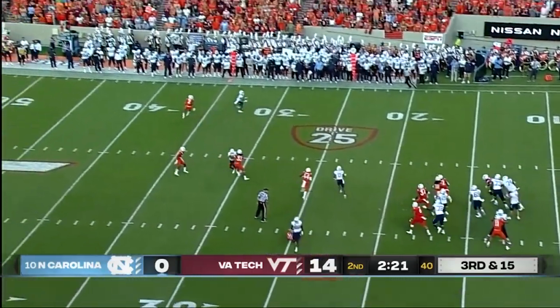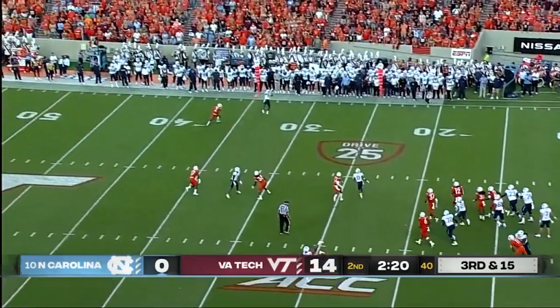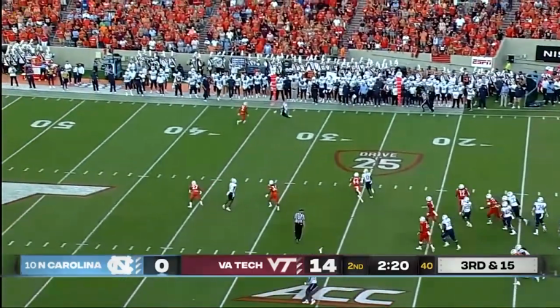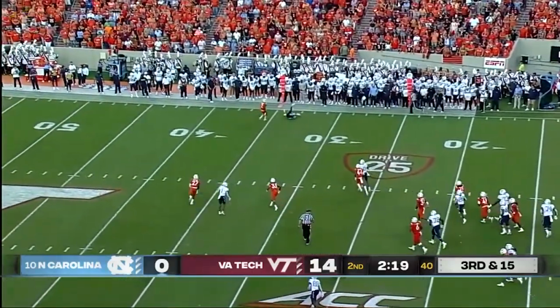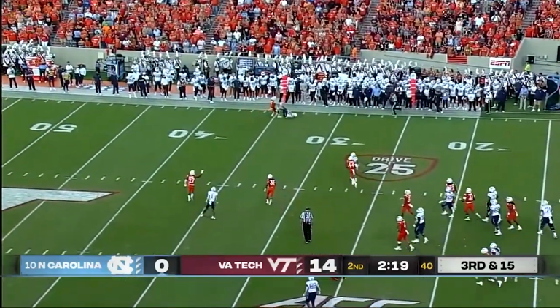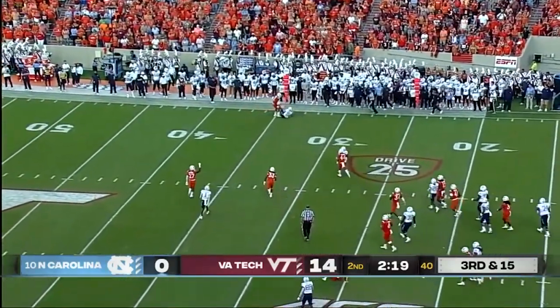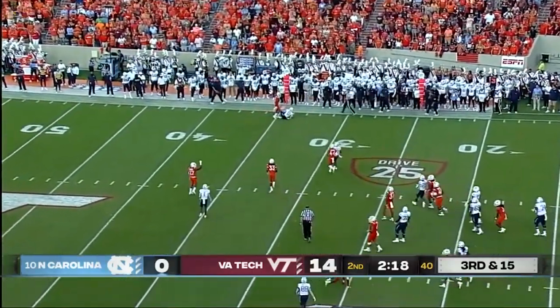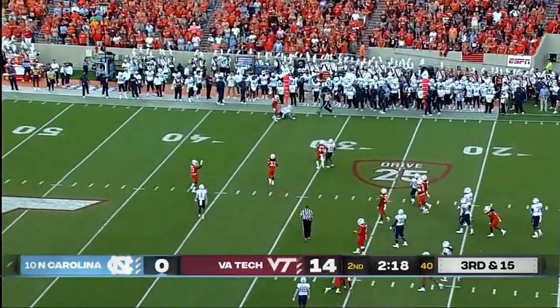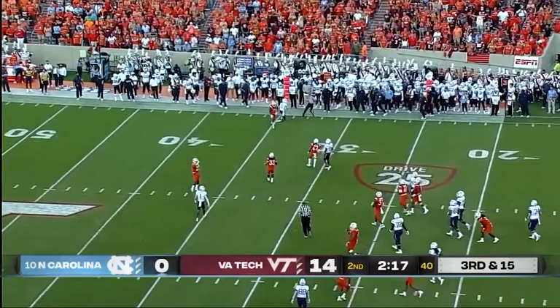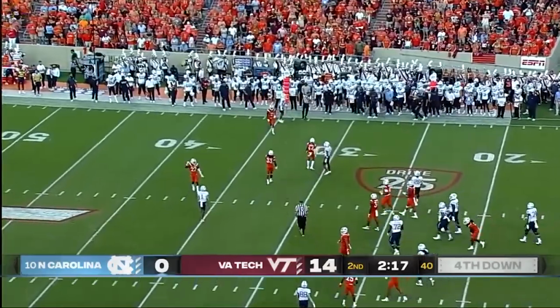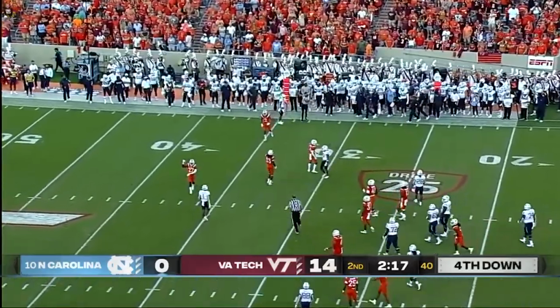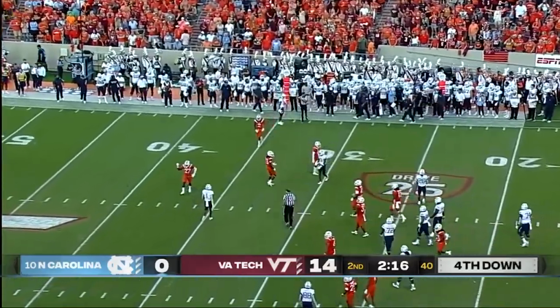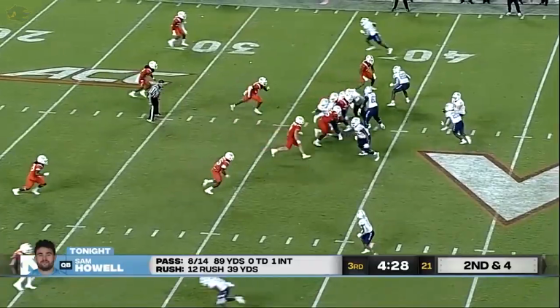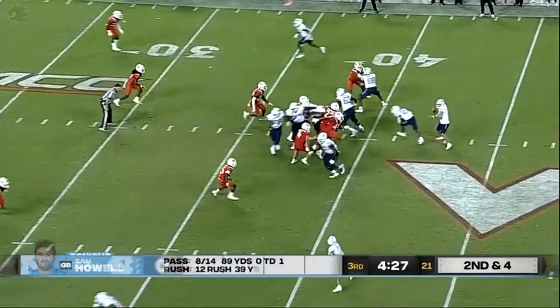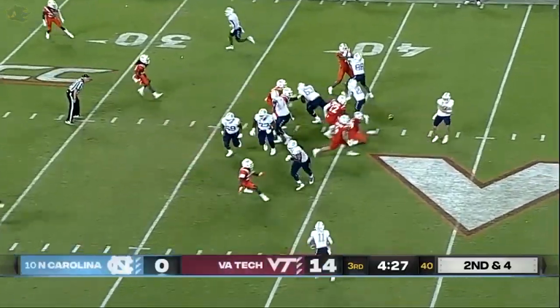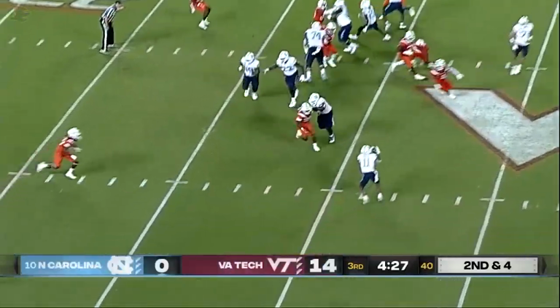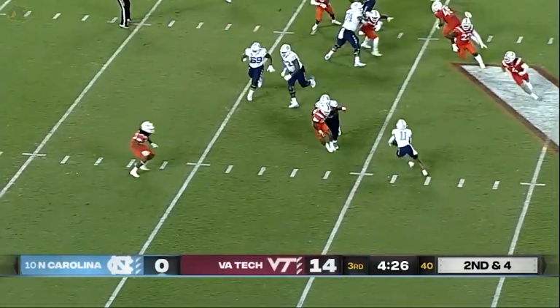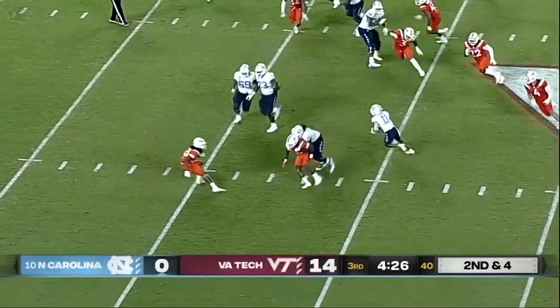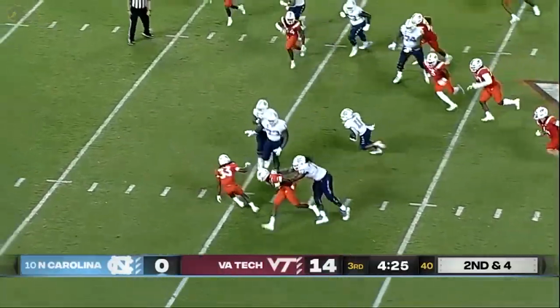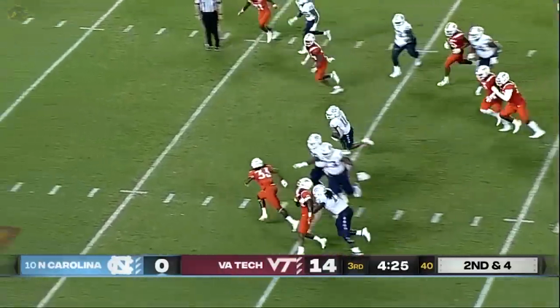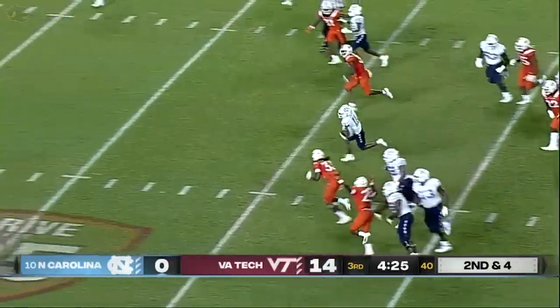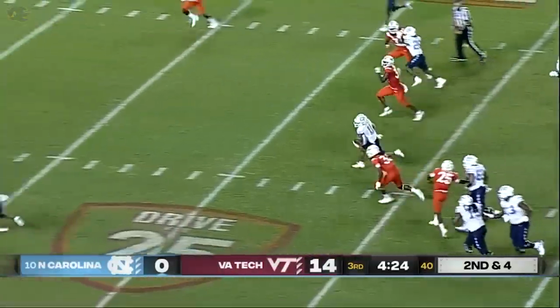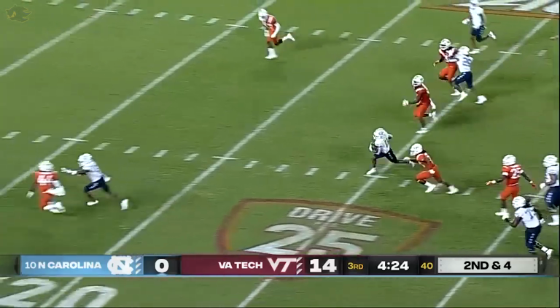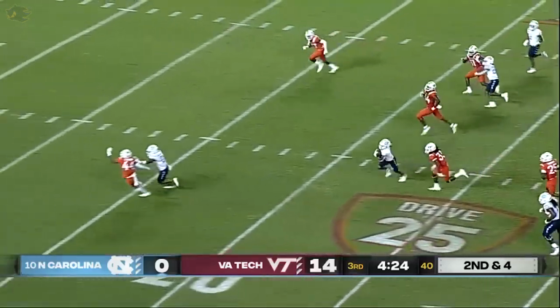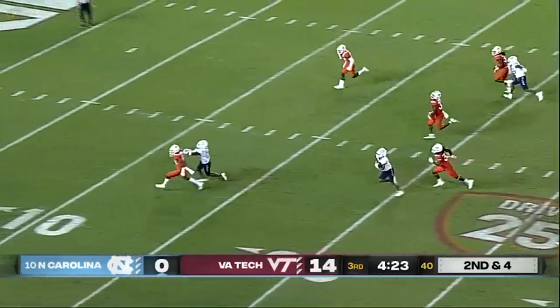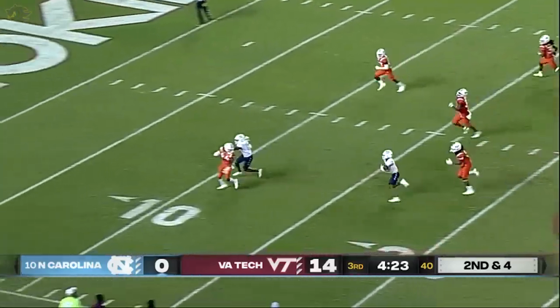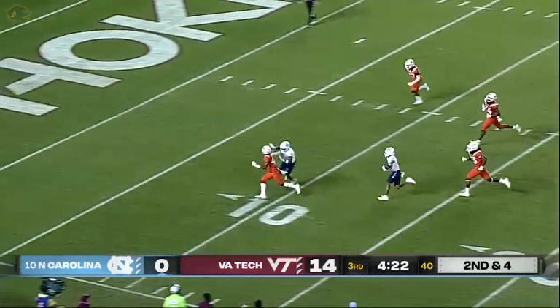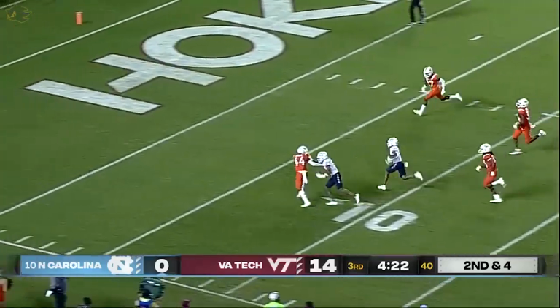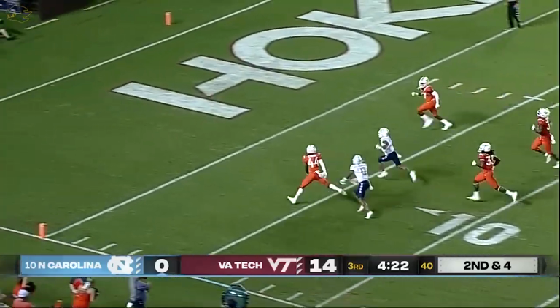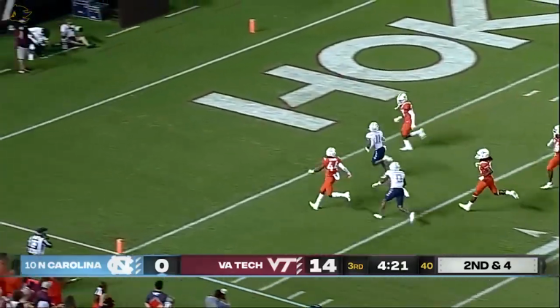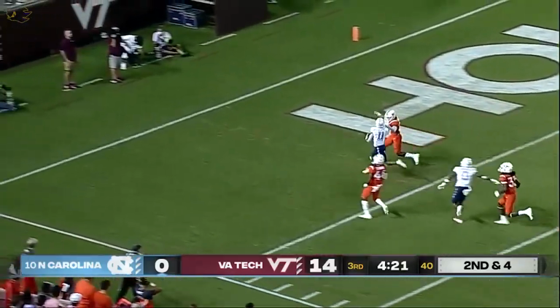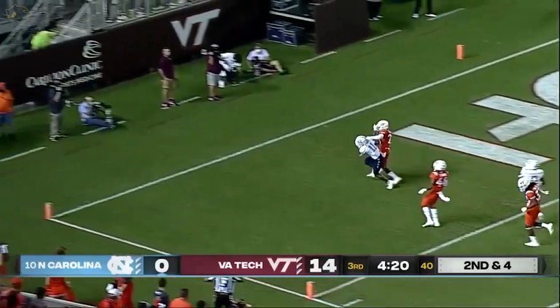Howell had time. It's a little bit high and it's going to be short for Downs. There is Downs again — he's got wonderful speed. Josh Downs inside the 10, touchdown.